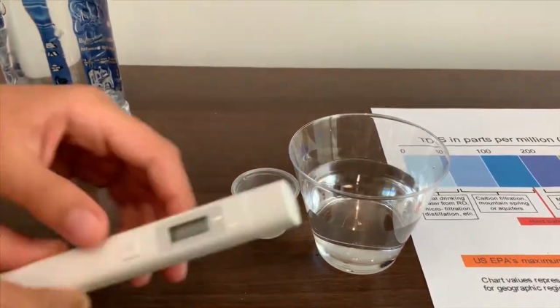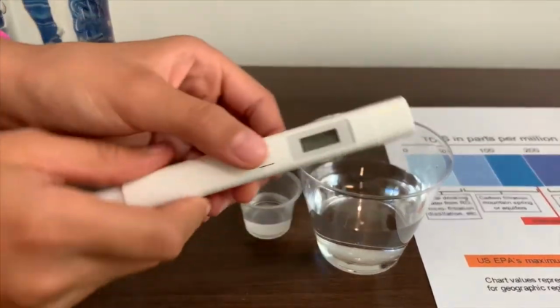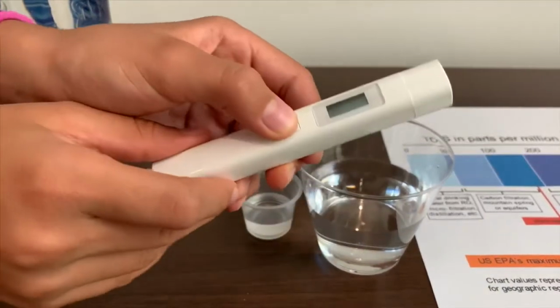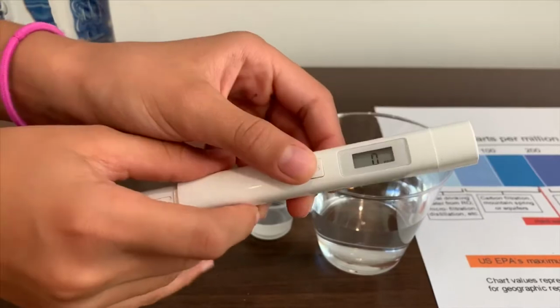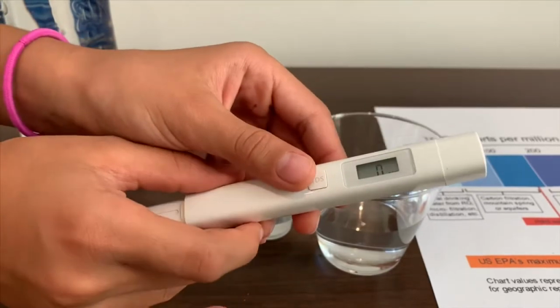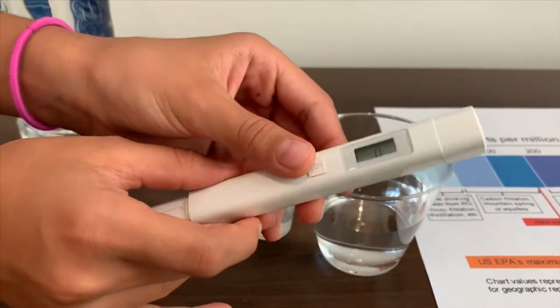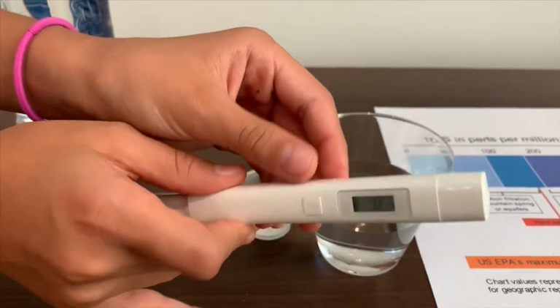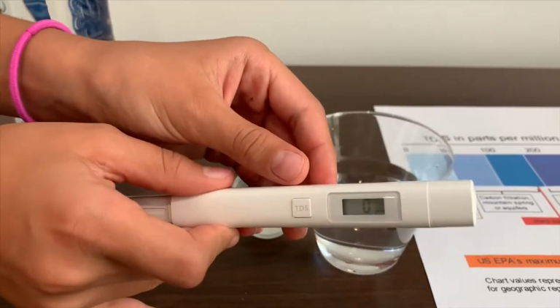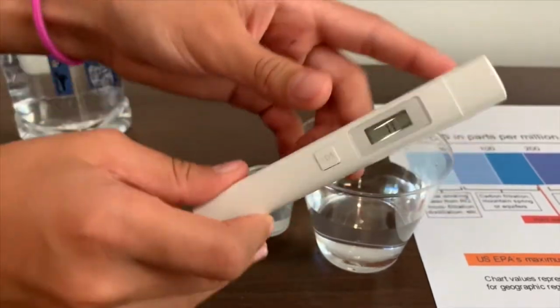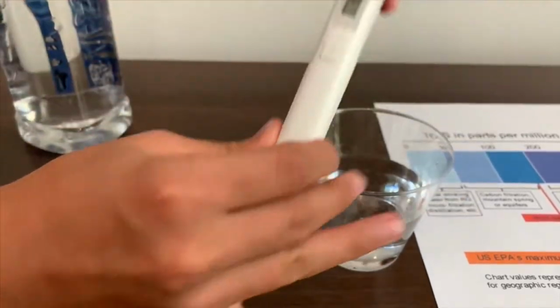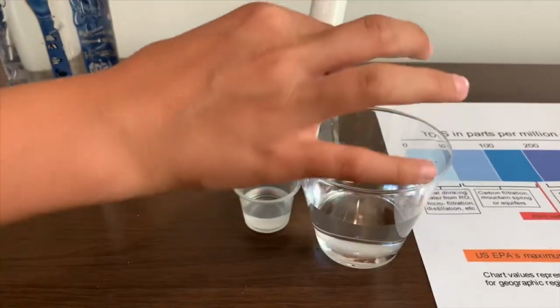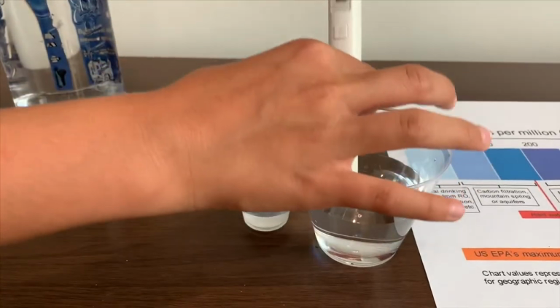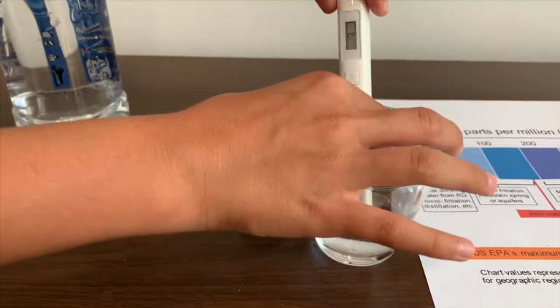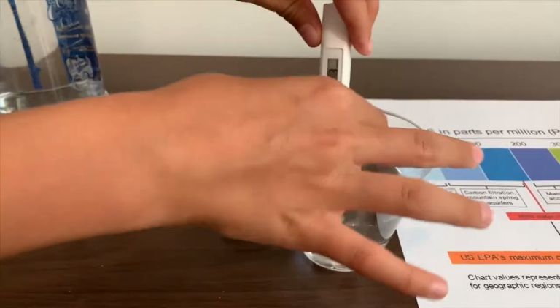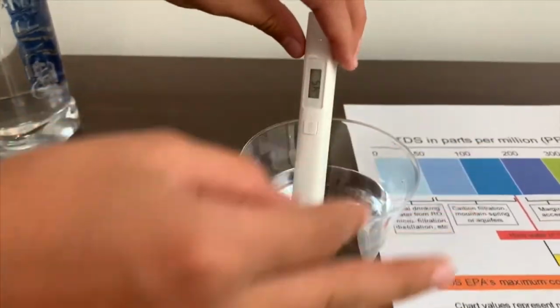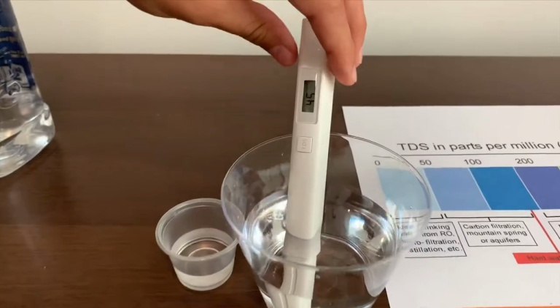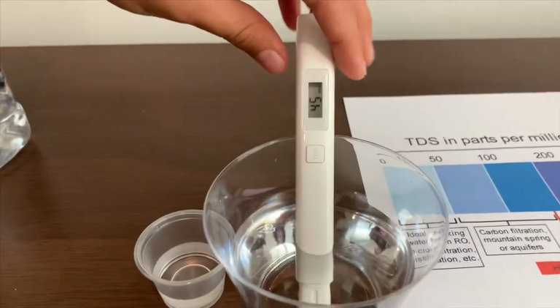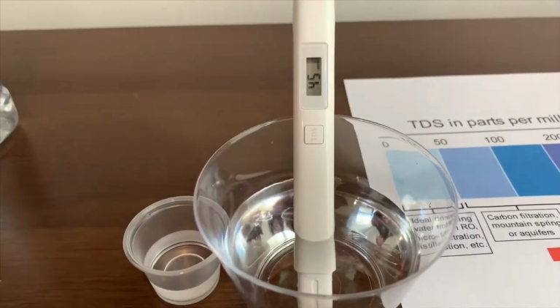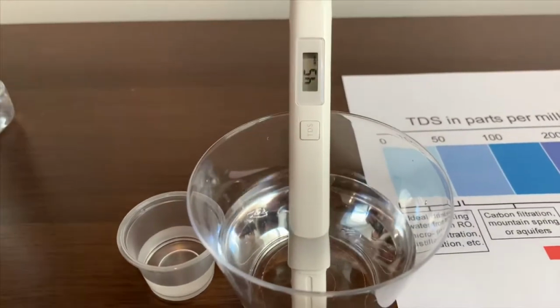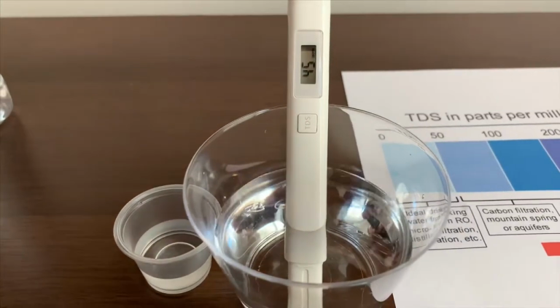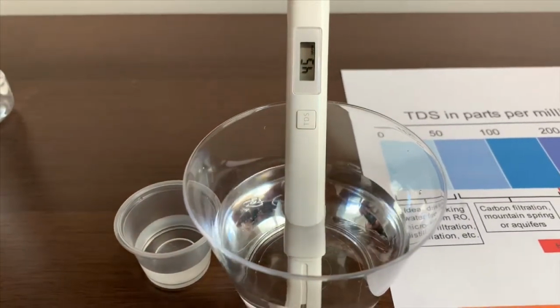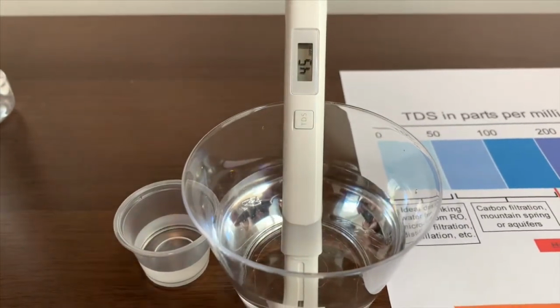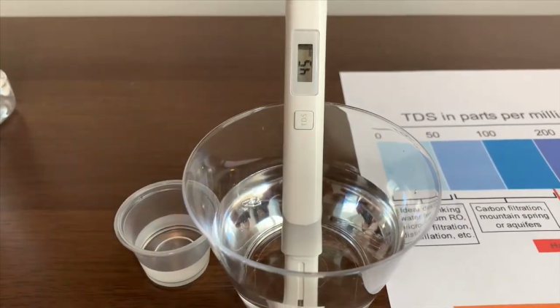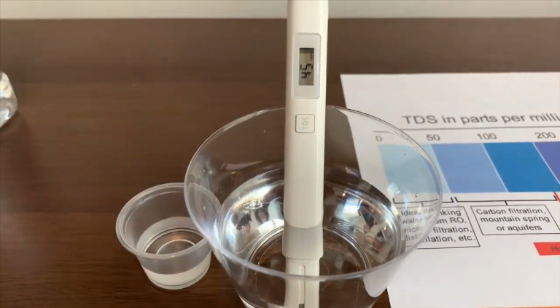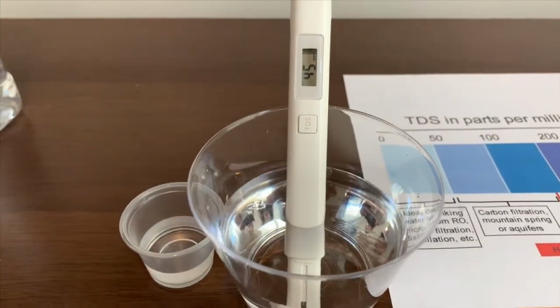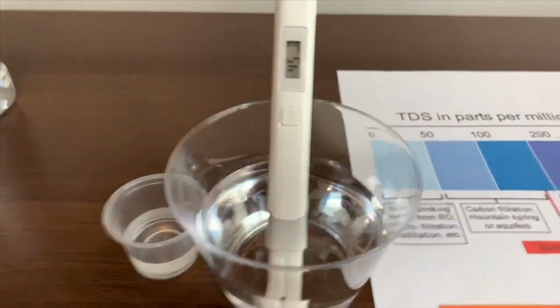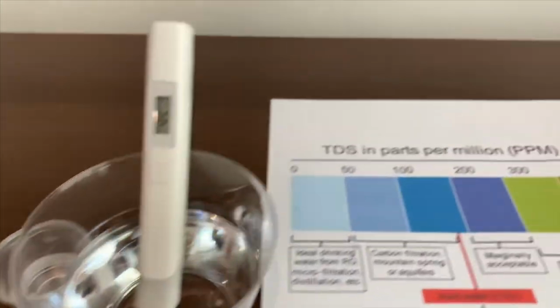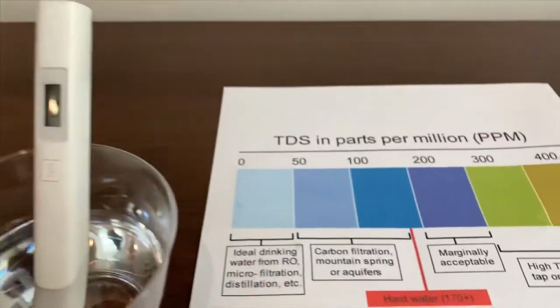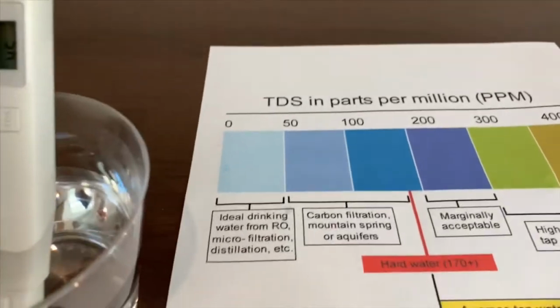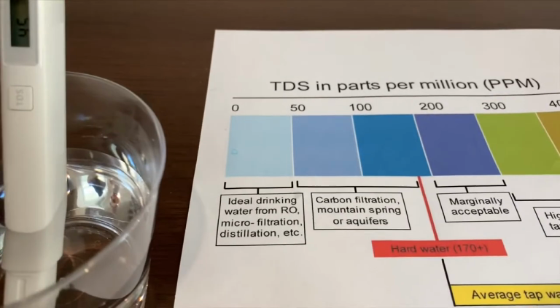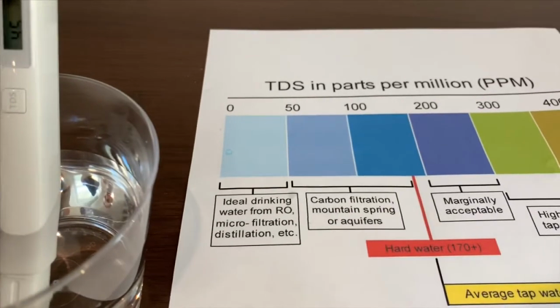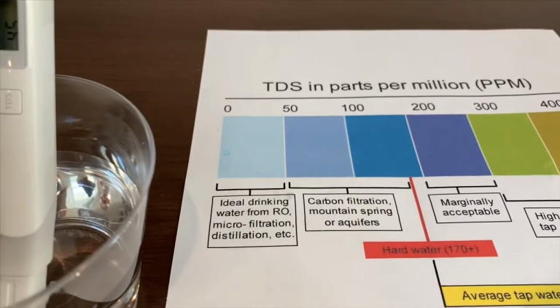First, put on the TDS. Make sure it says 0. Put it in and let's read. It says 45 — ideal drinking water.